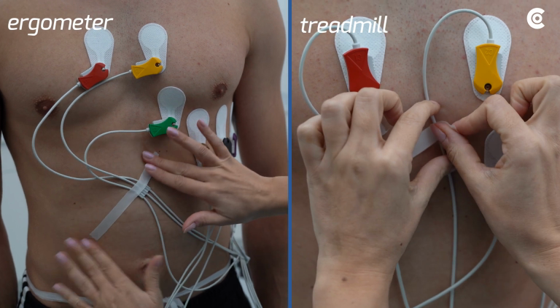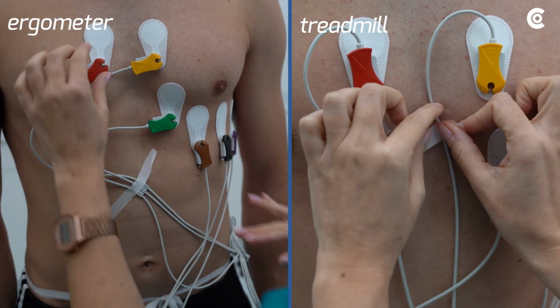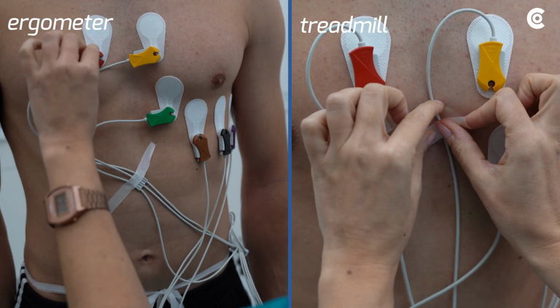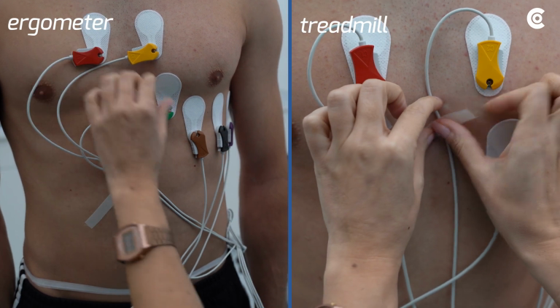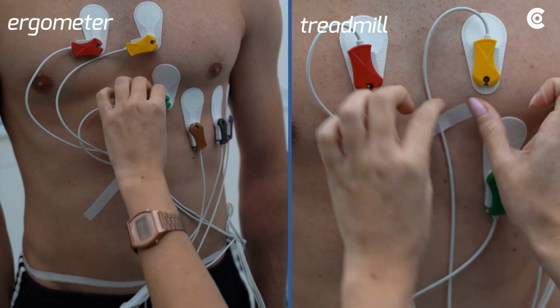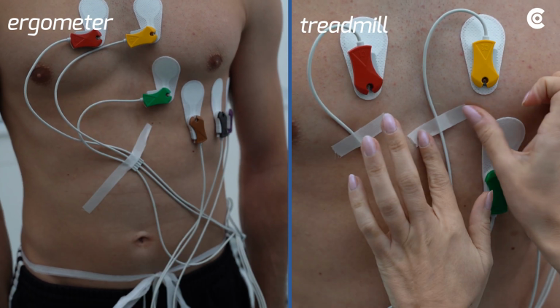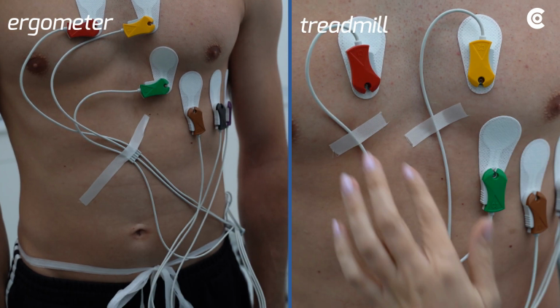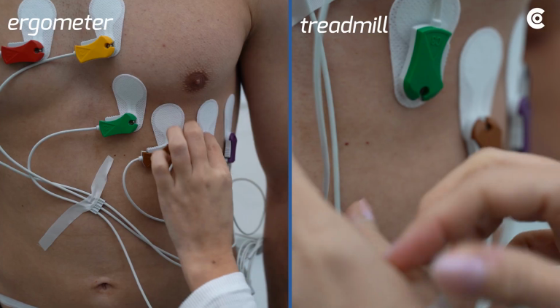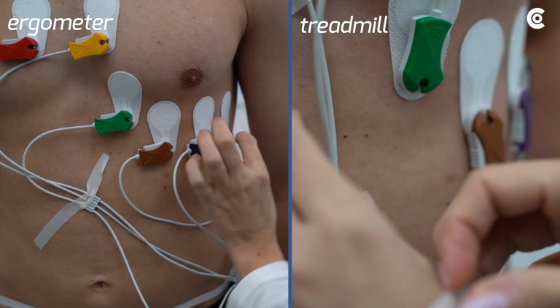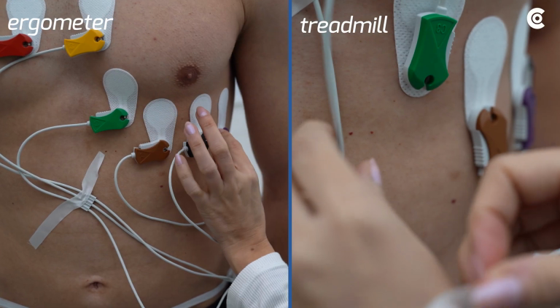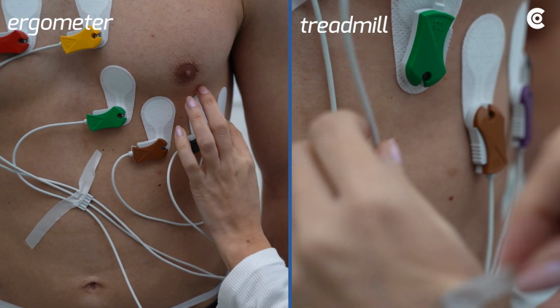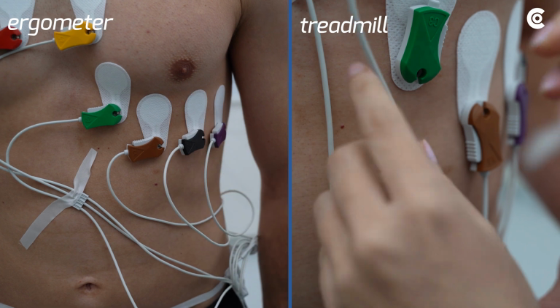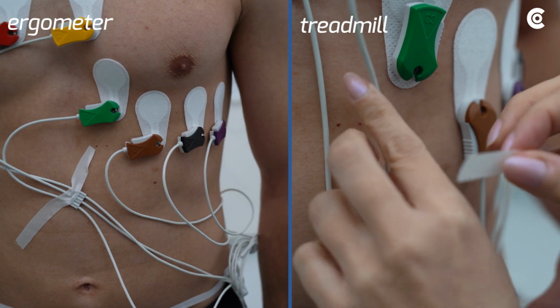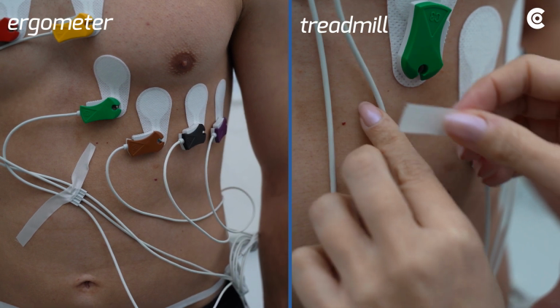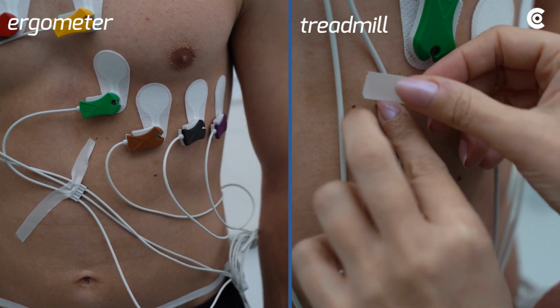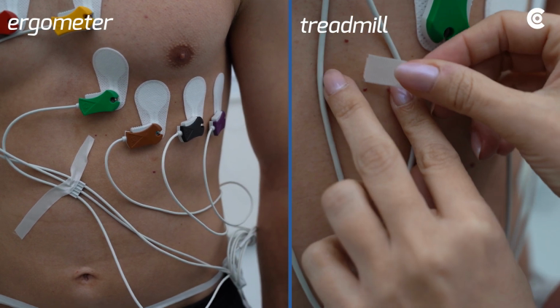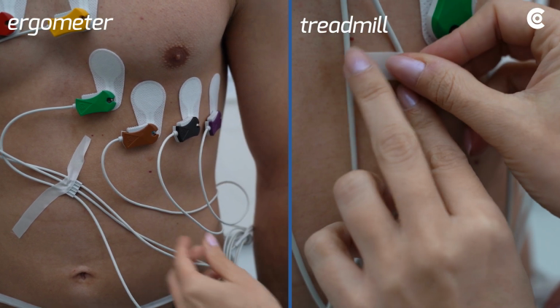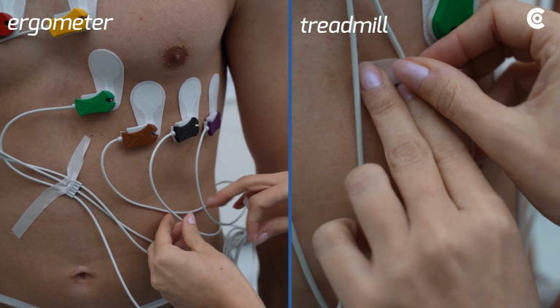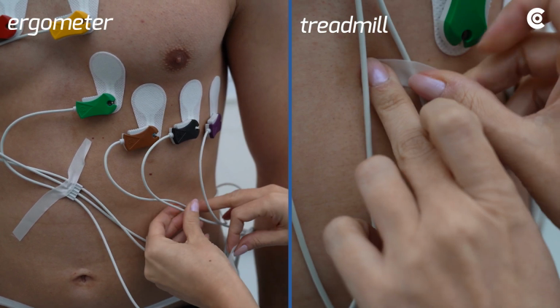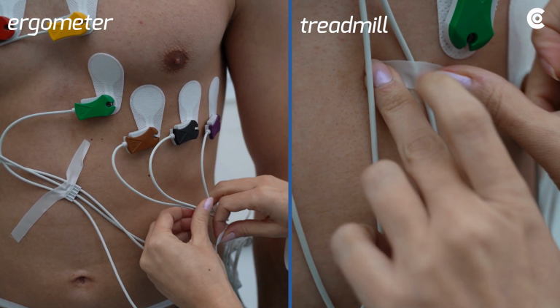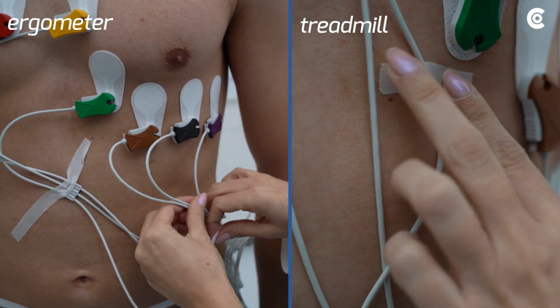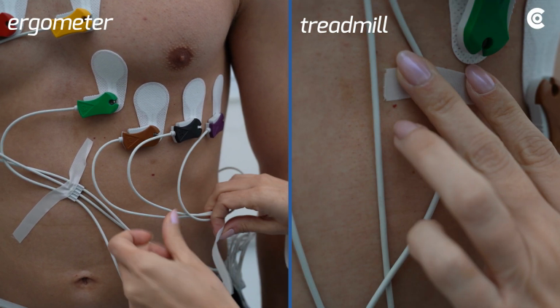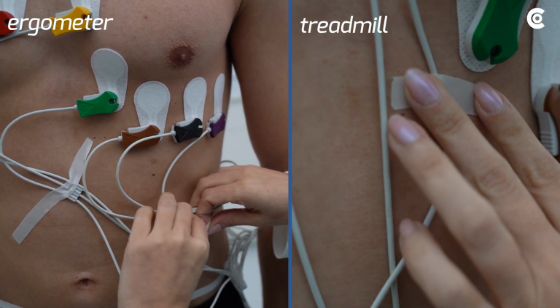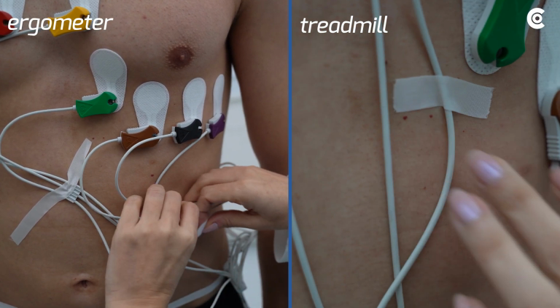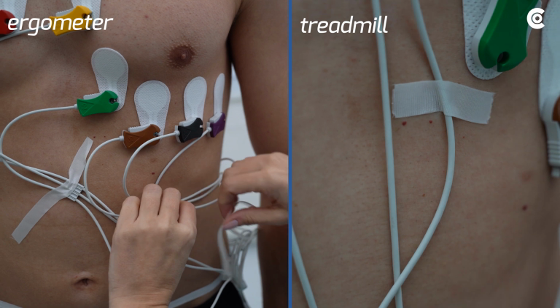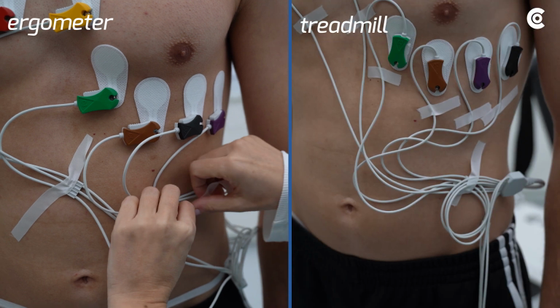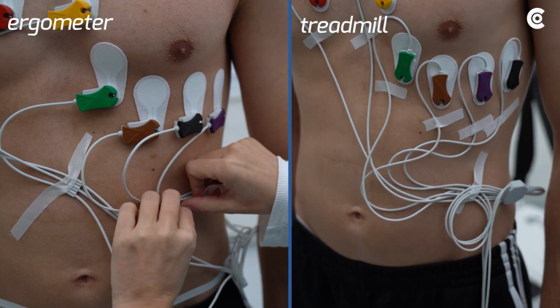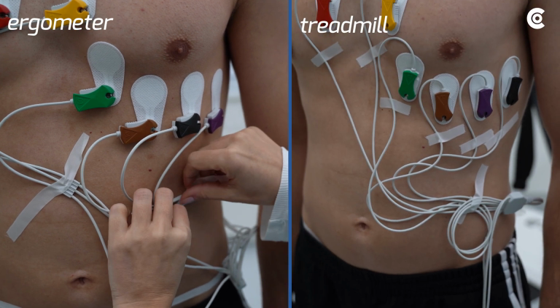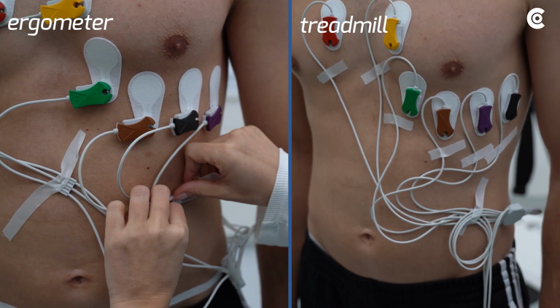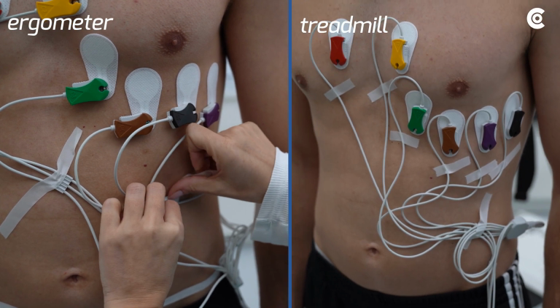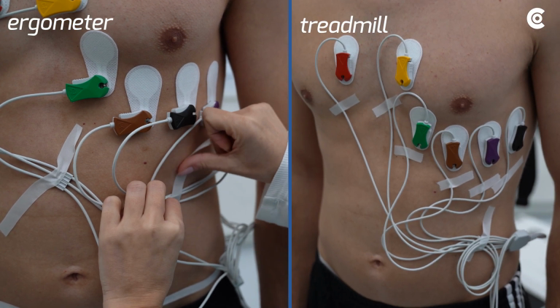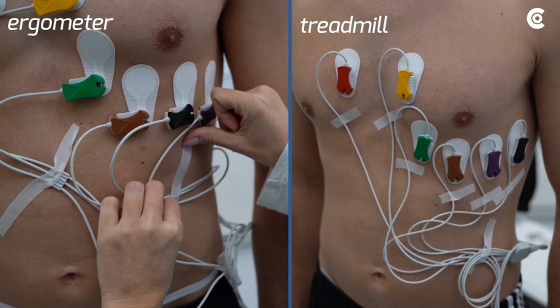Fix the cables with a suitable fastening tape additionally. When using a treadmill, each cable loom must be fixed individually. It is important that there is no strain on the cables and the patient's mobility is not restricted as far as possible.